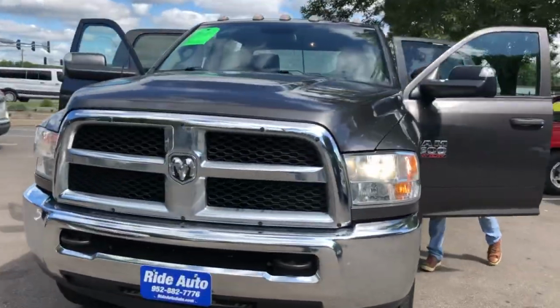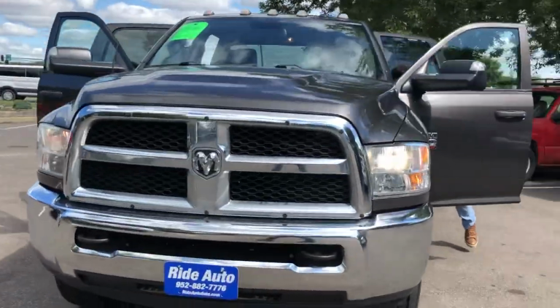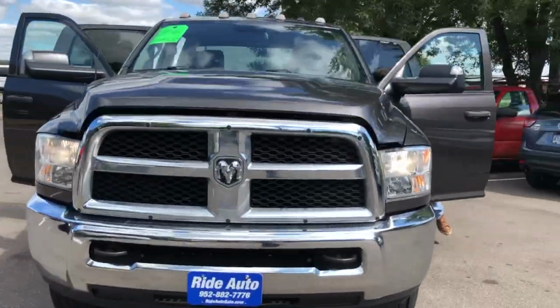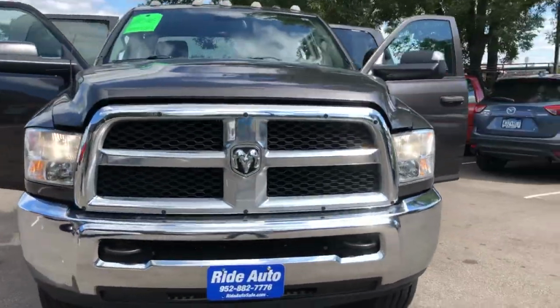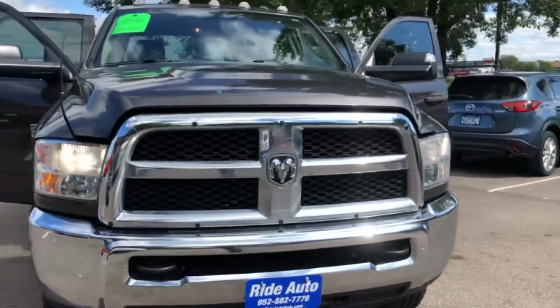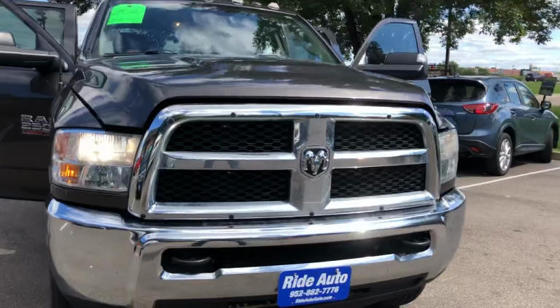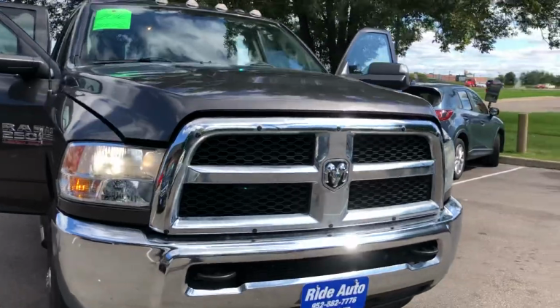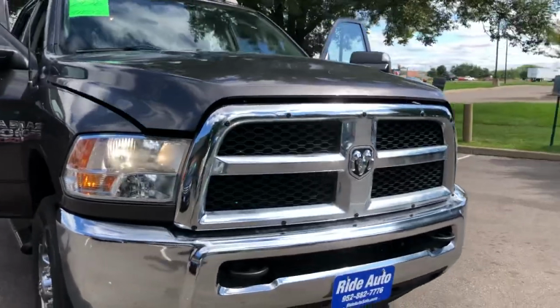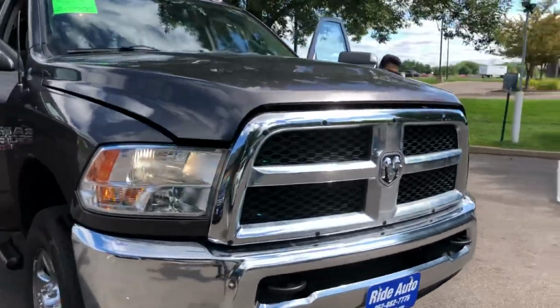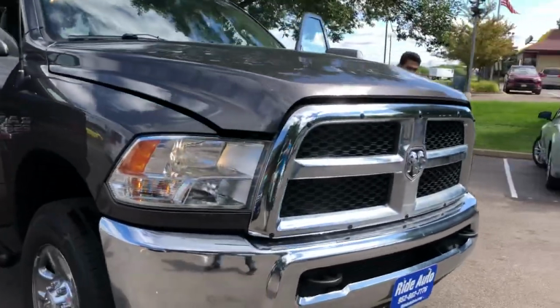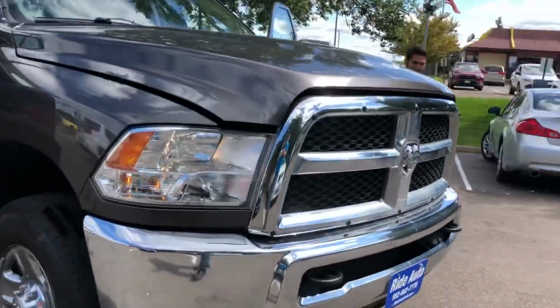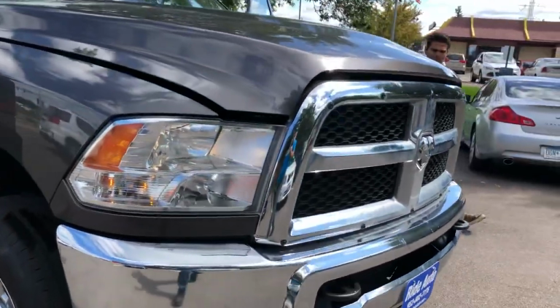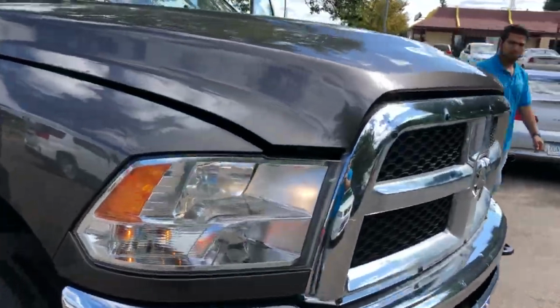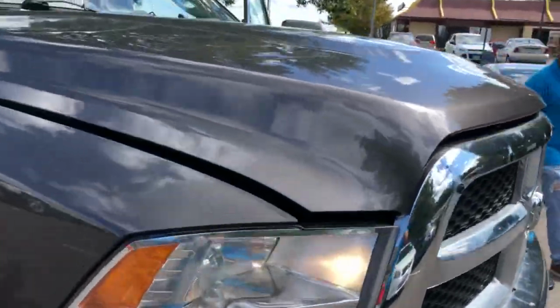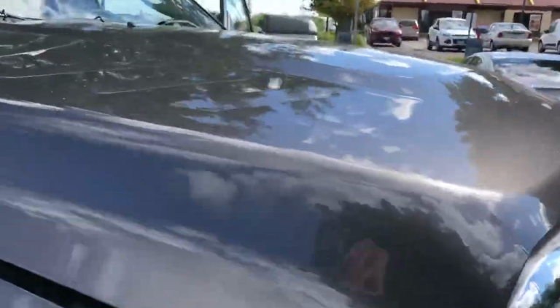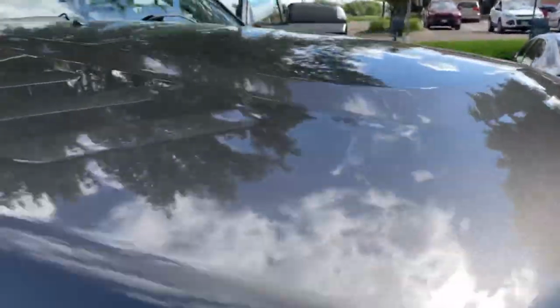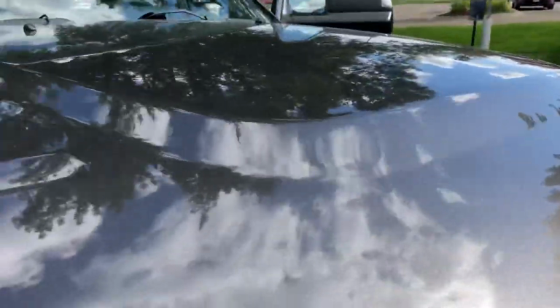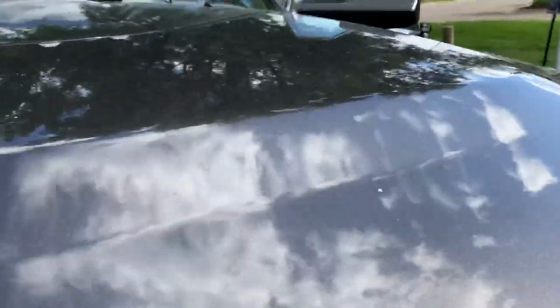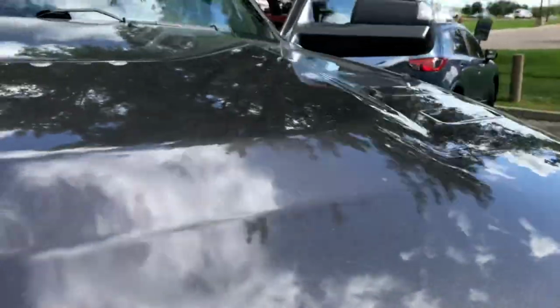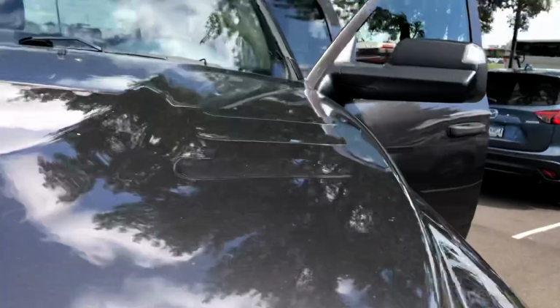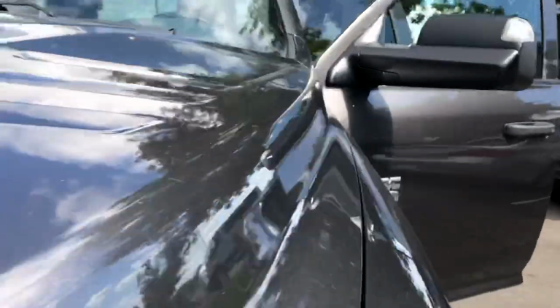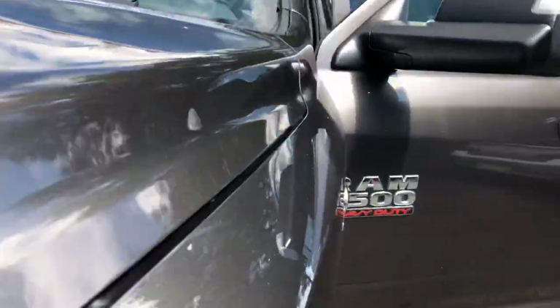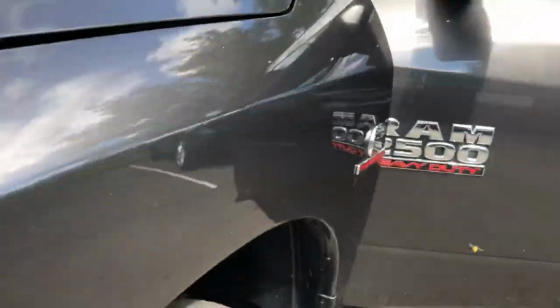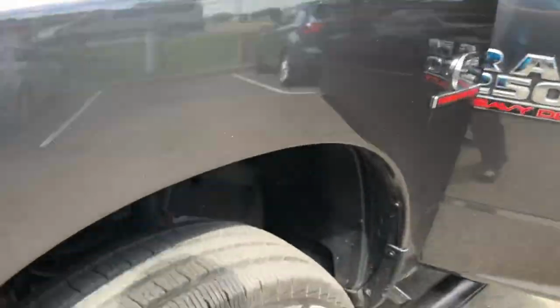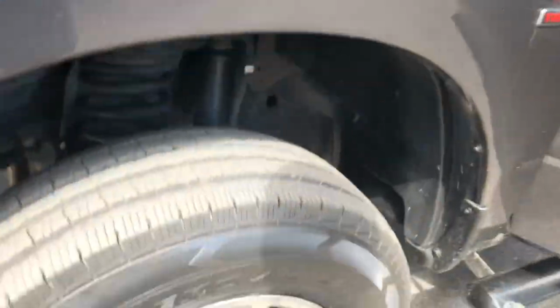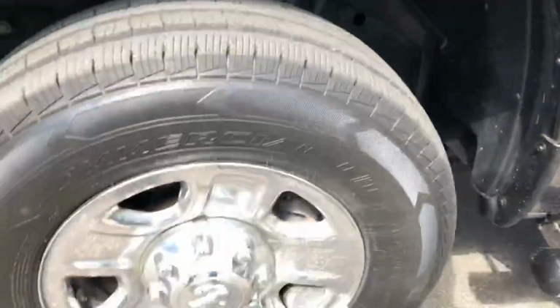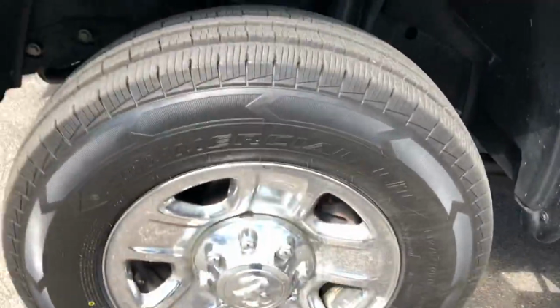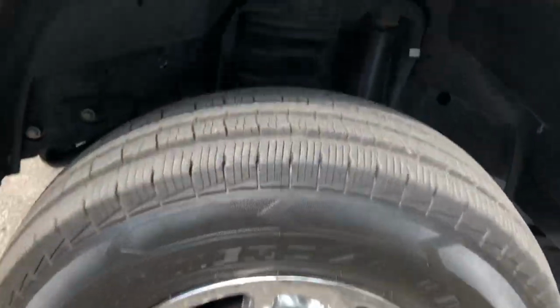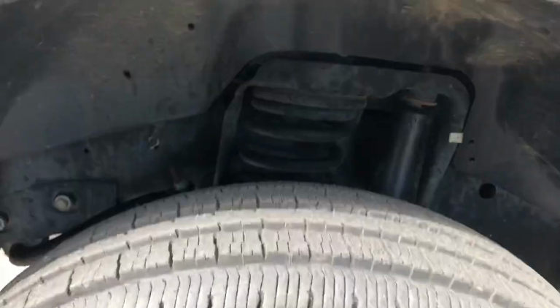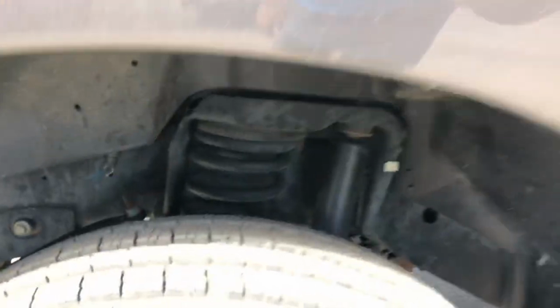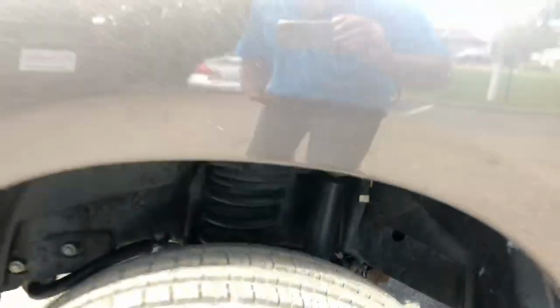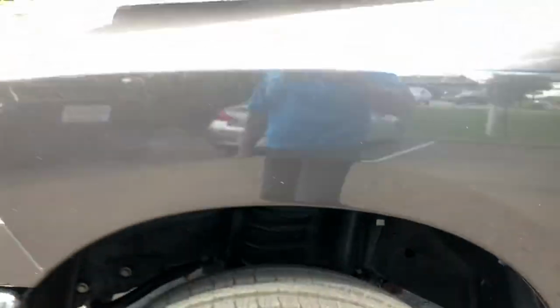This truck looks great. It's a clean title vehicle with no hail damage. The color is a charcoal metallic. These are the brand new tires. Frame is clean, body's clean.